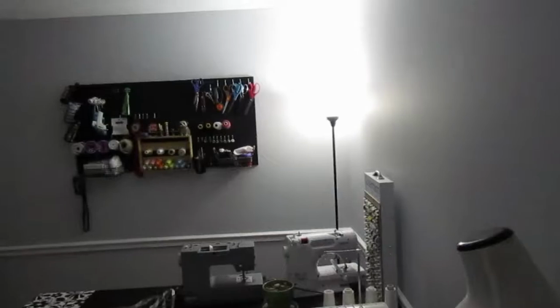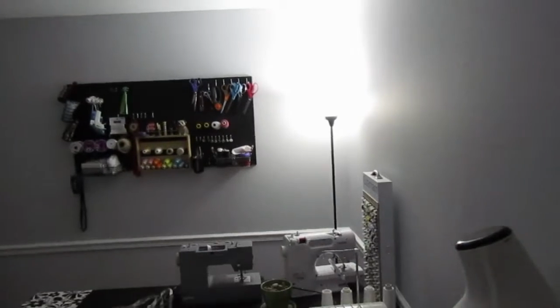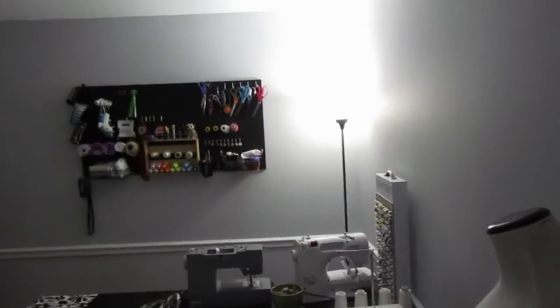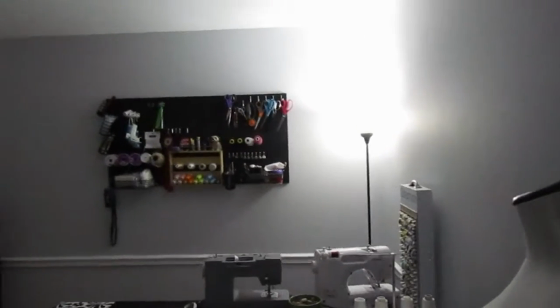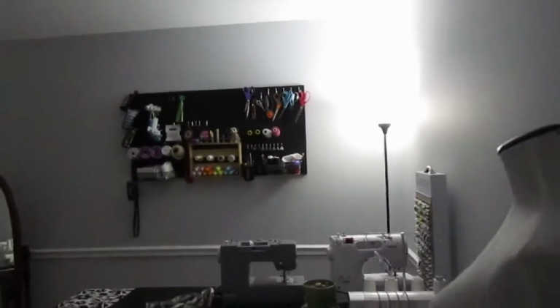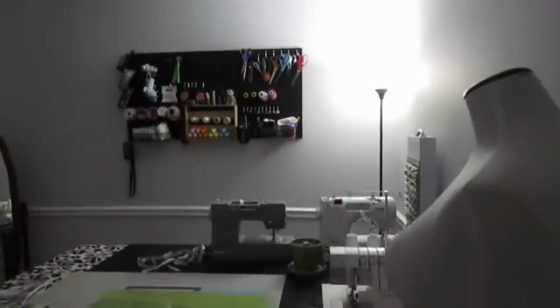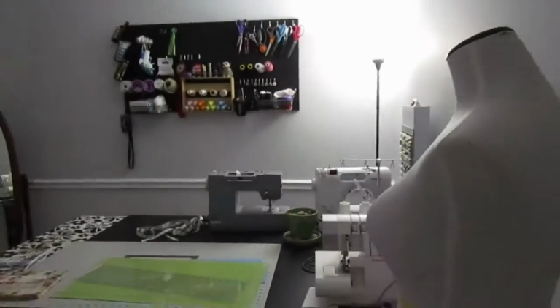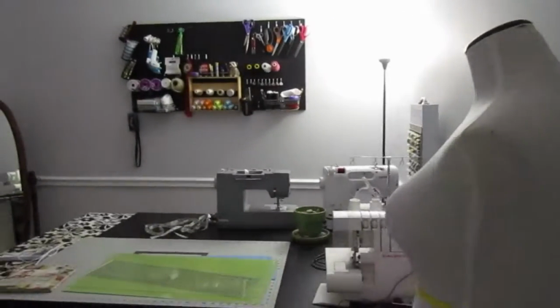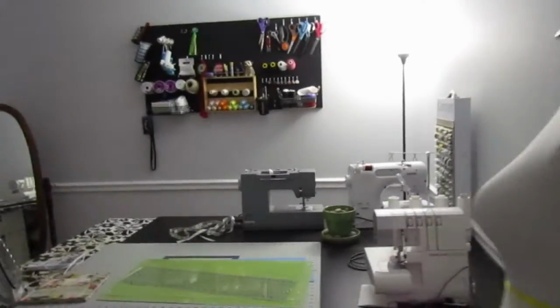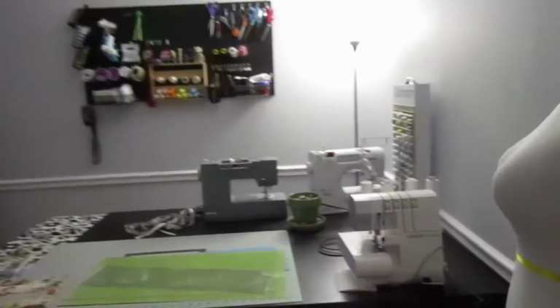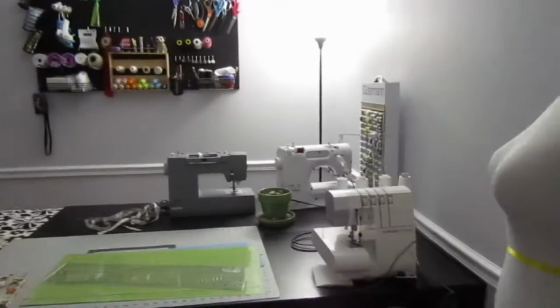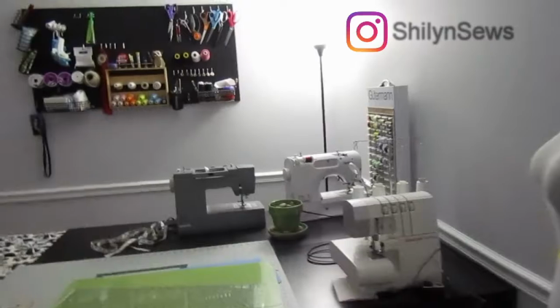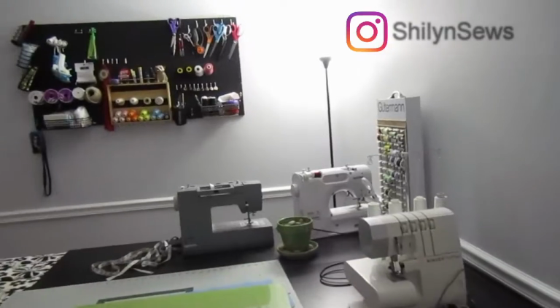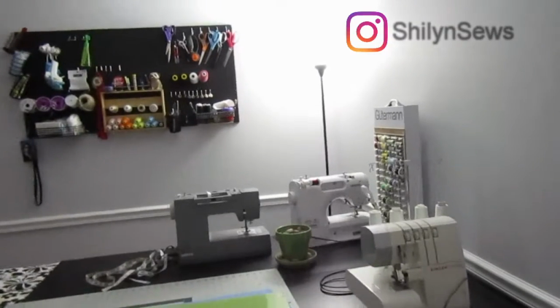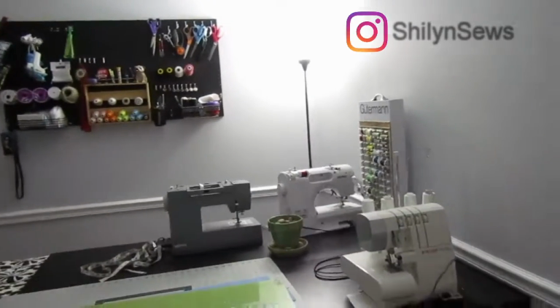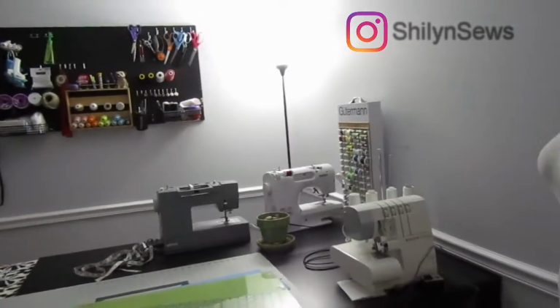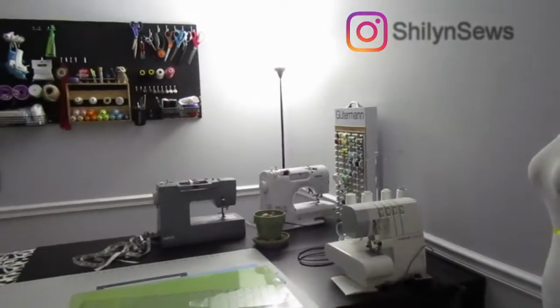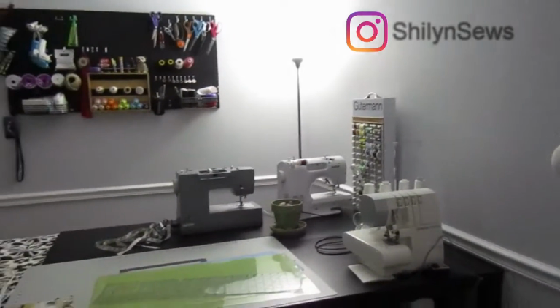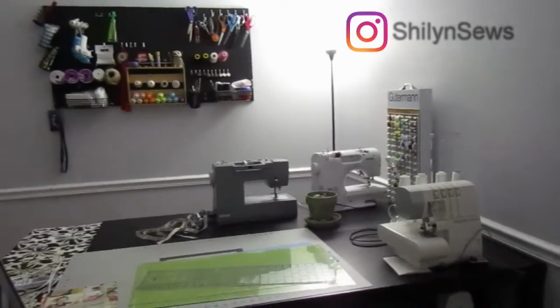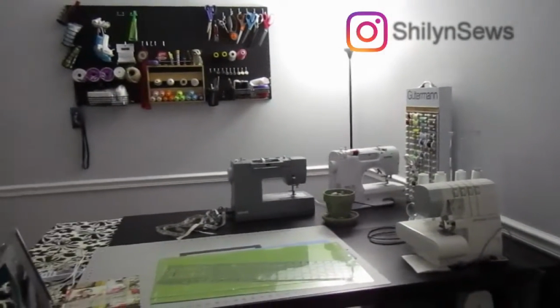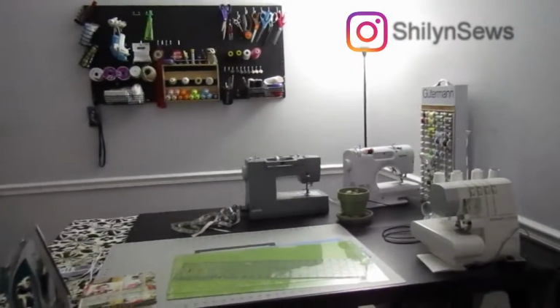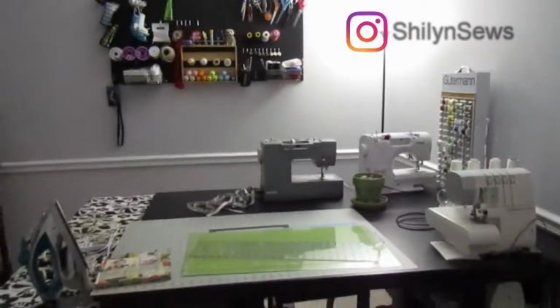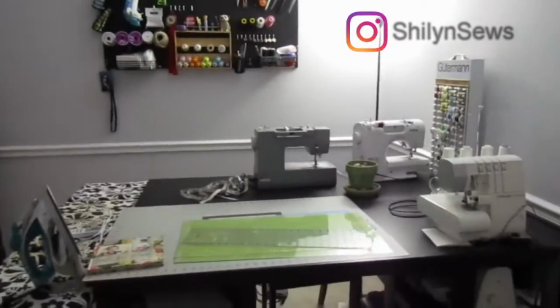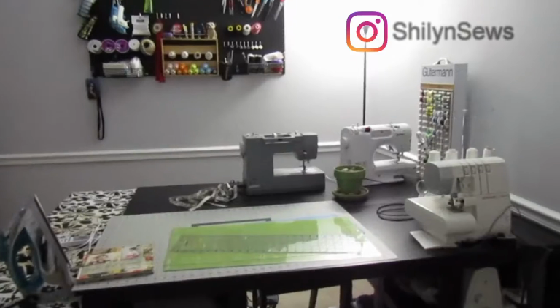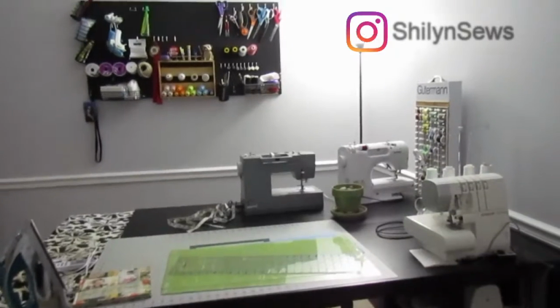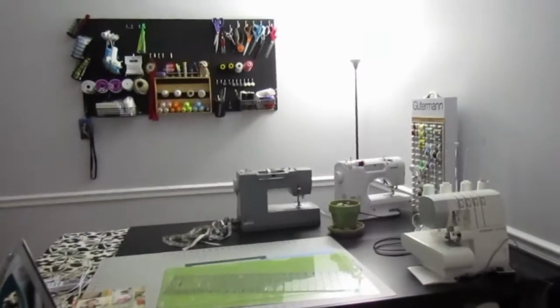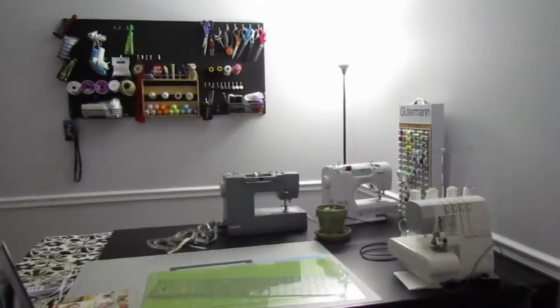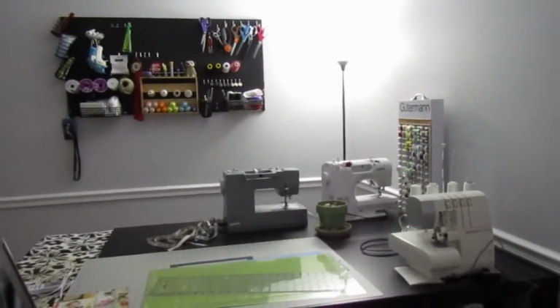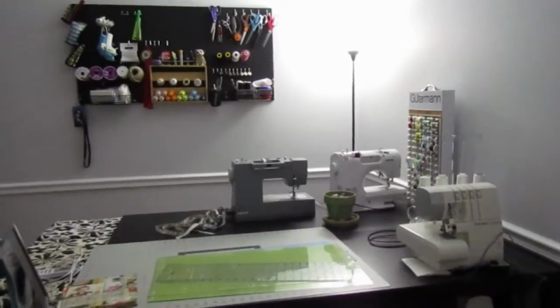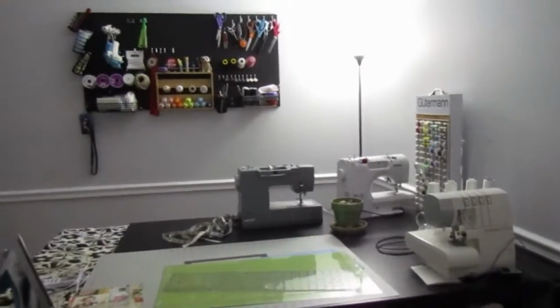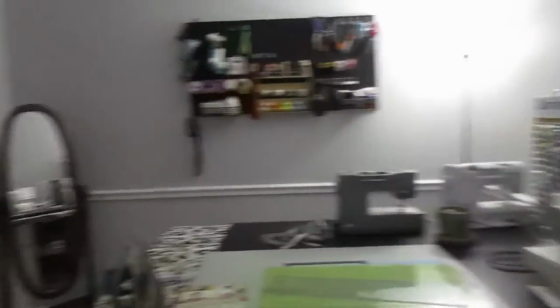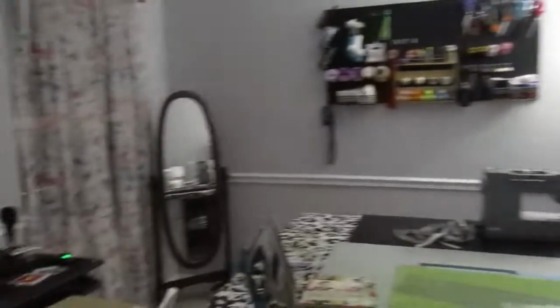Happy new year and welcome to my new studio! If you follow me on Instagram, you'll know that I spent the last four days cleaning up and reorganizing my studio, so I wanted to show you guys my new setup.